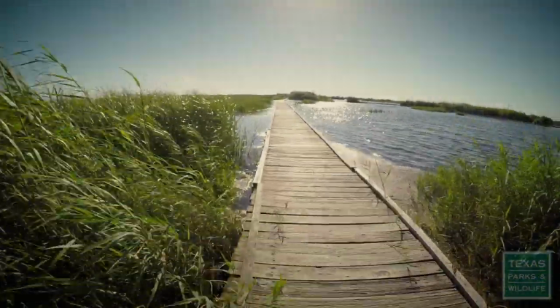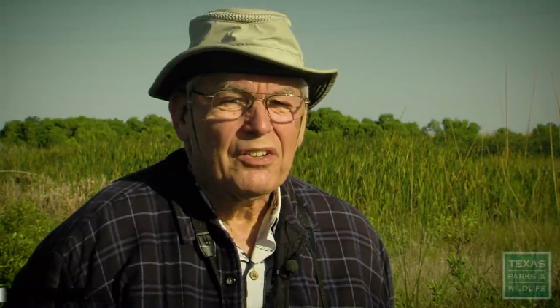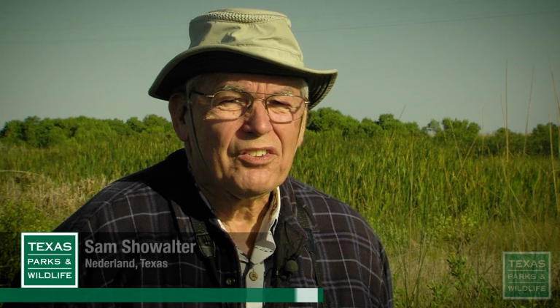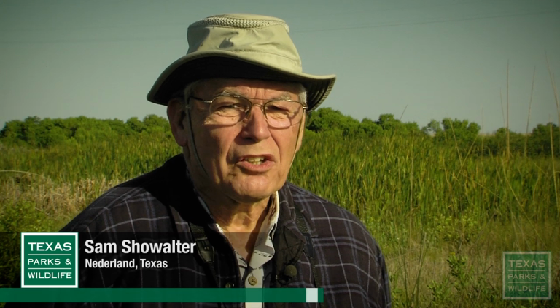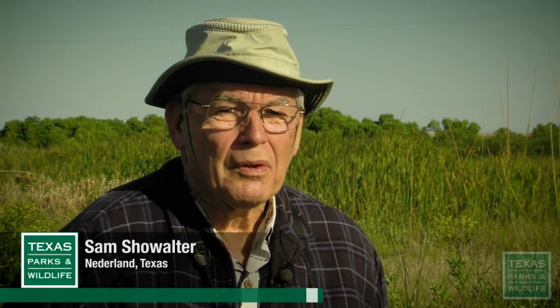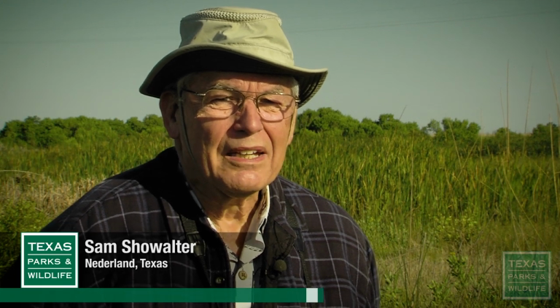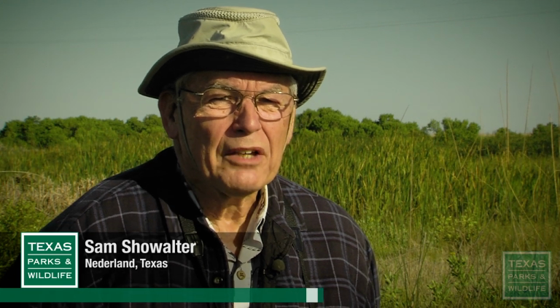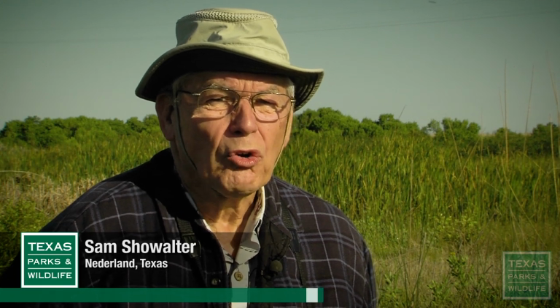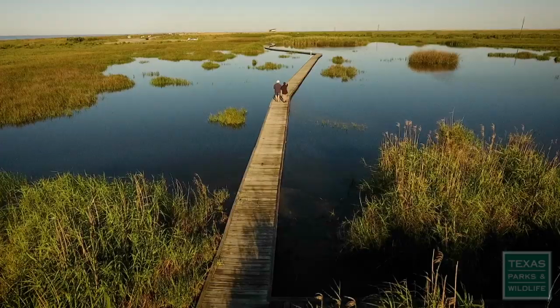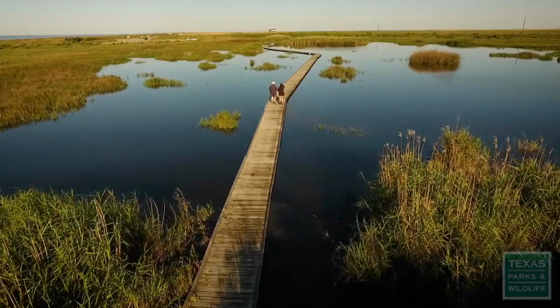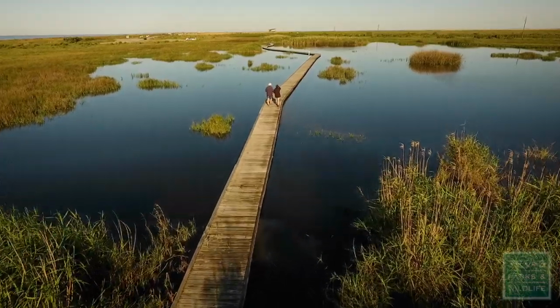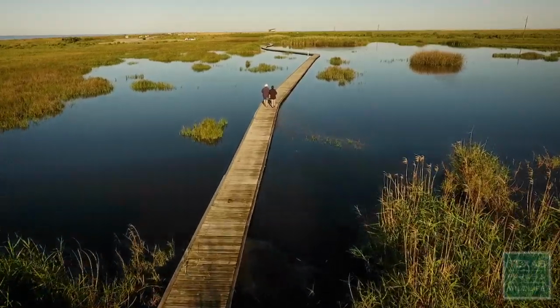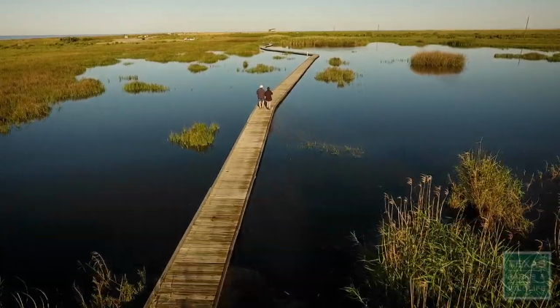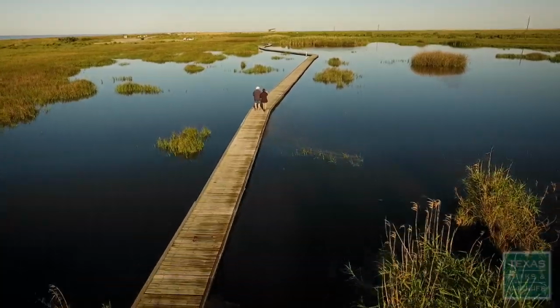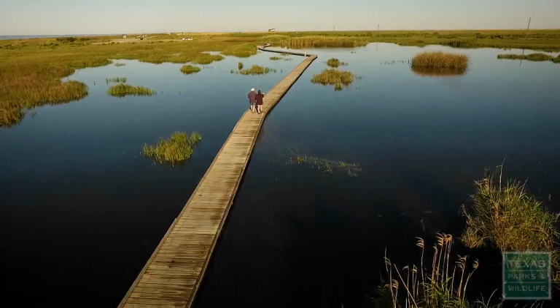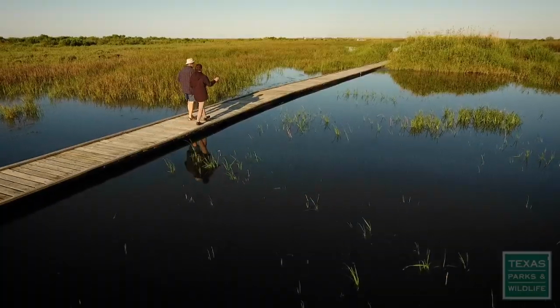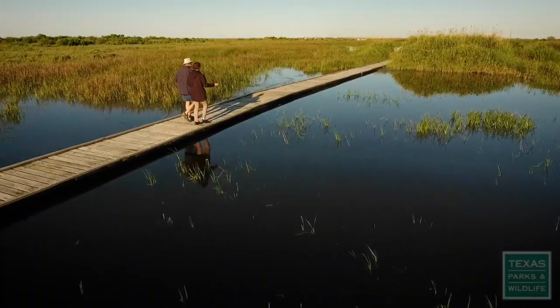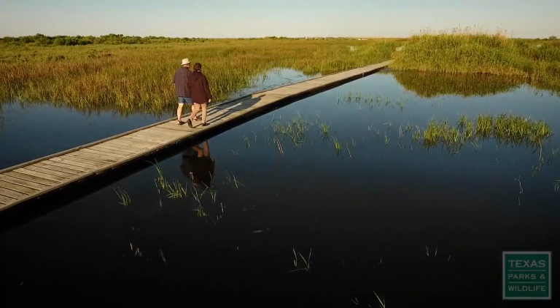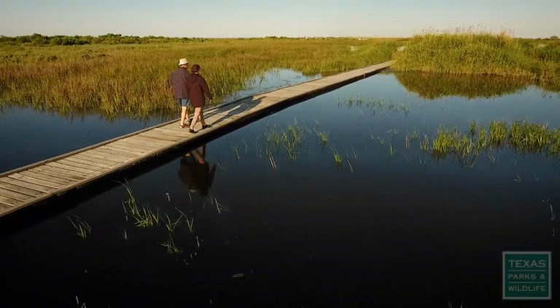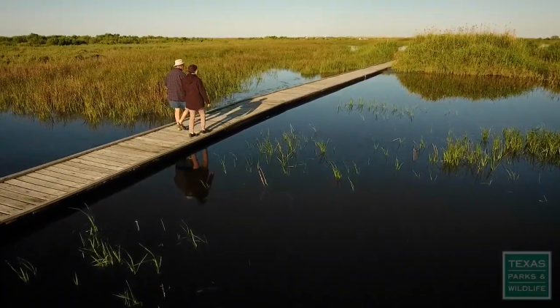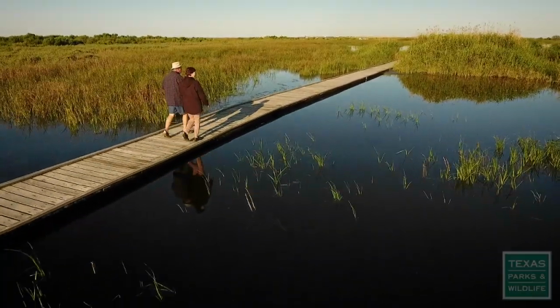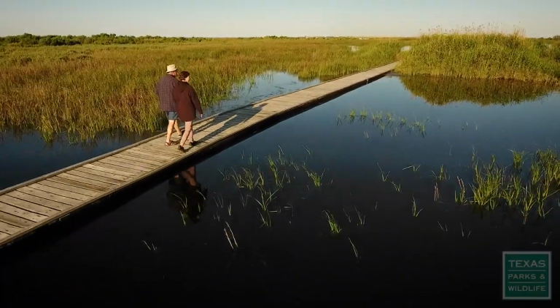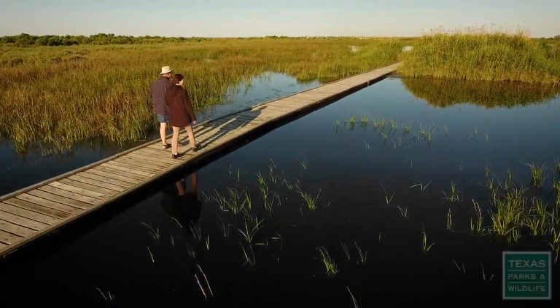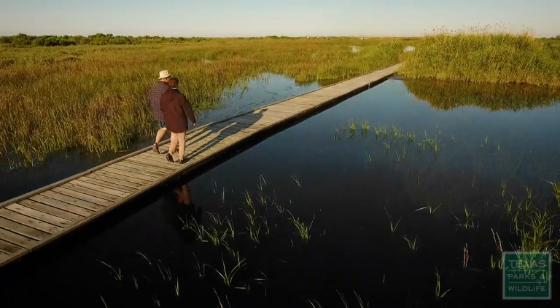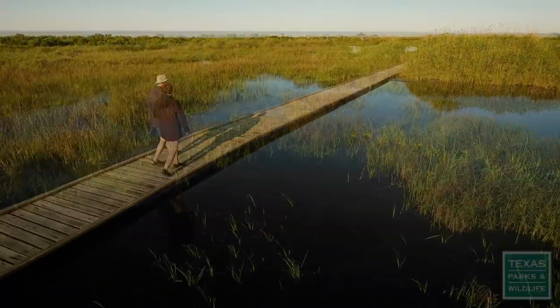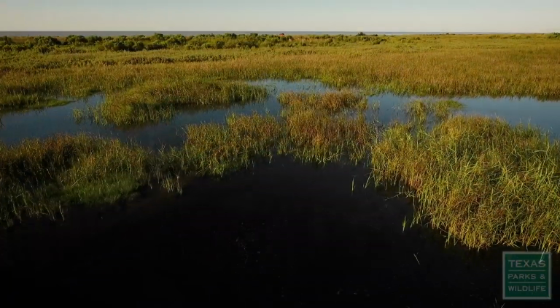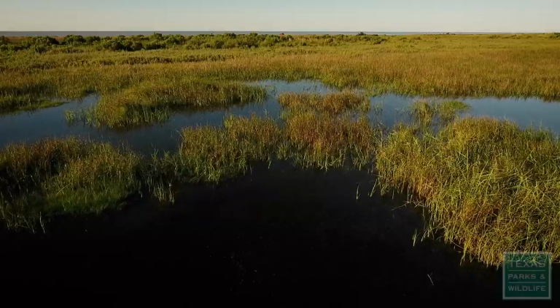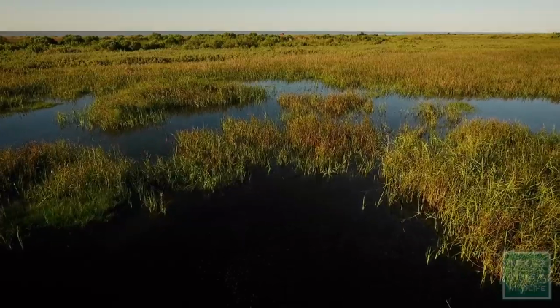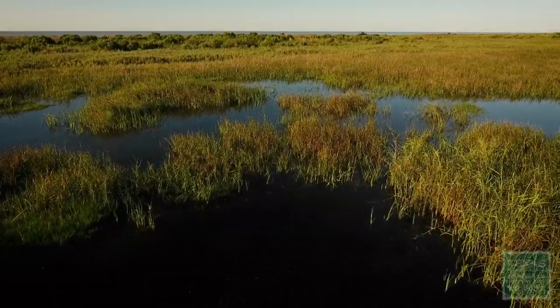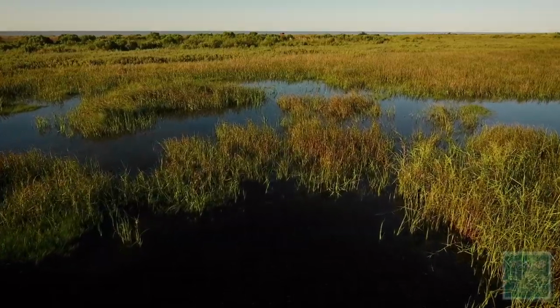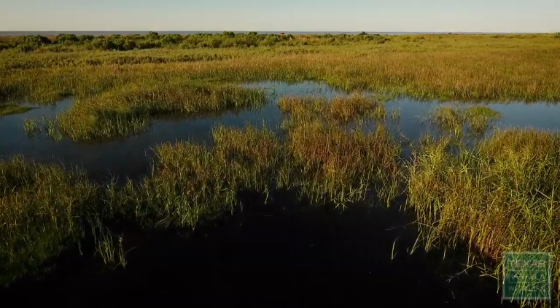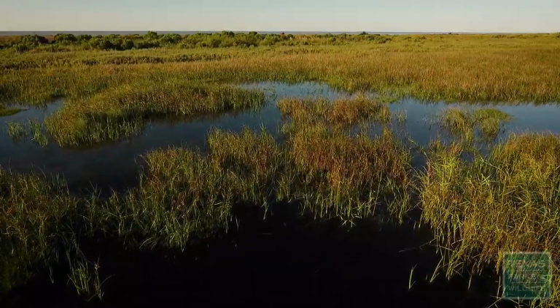It's easily accessible and it's a nice long trail where you're really isolated from the rest of the world — you don't realize that there's any civilization around. It's just a hidden gem, I suppose you would call it.